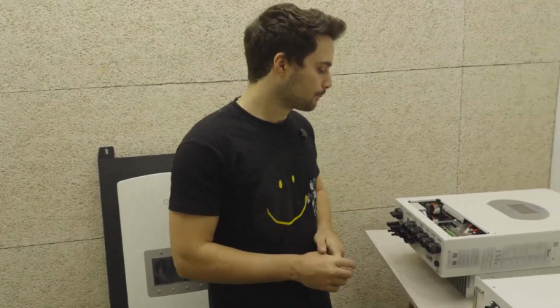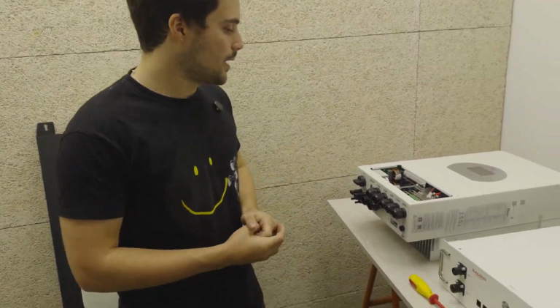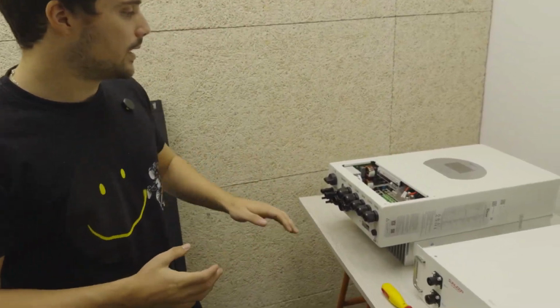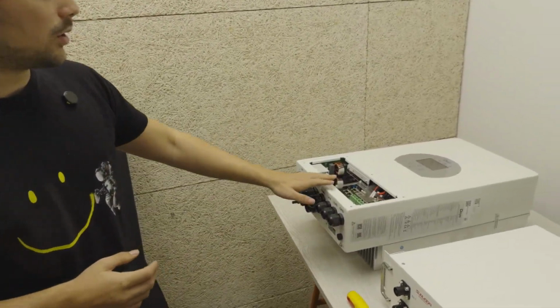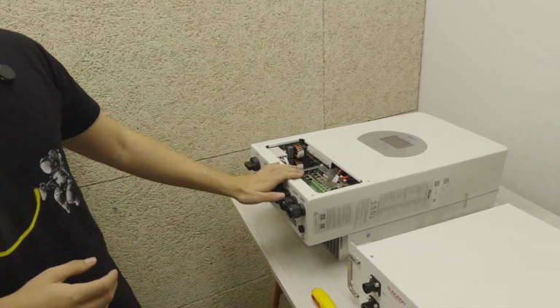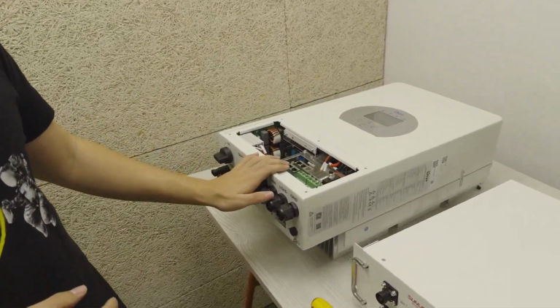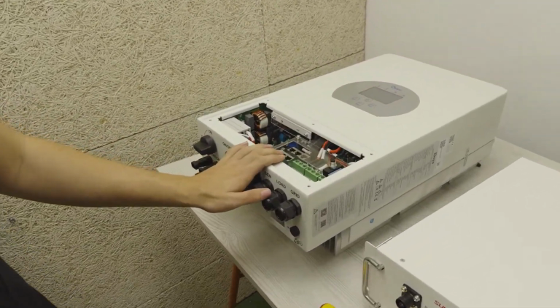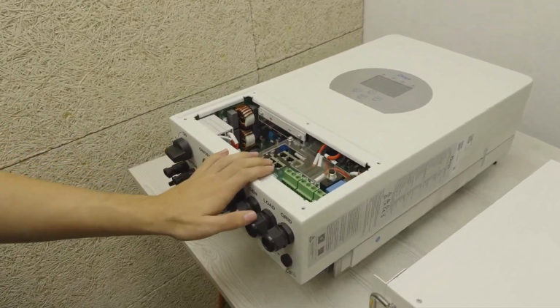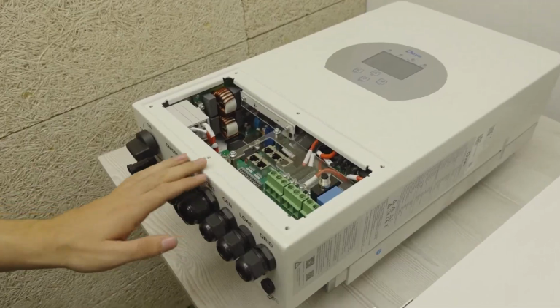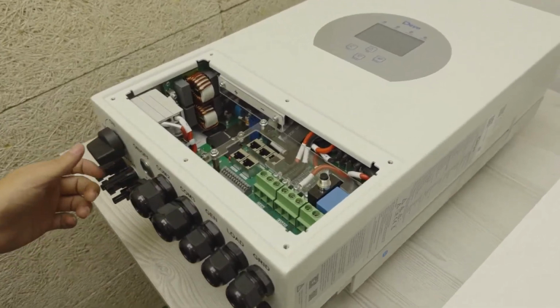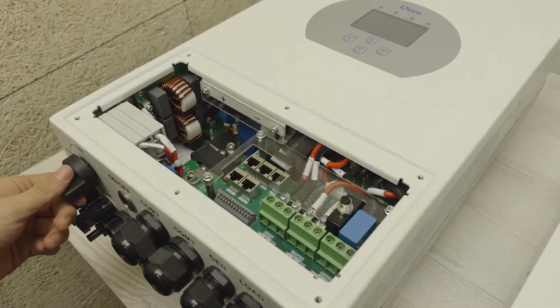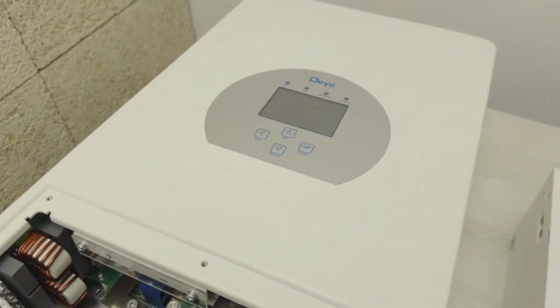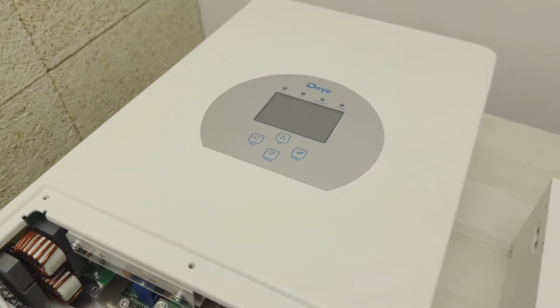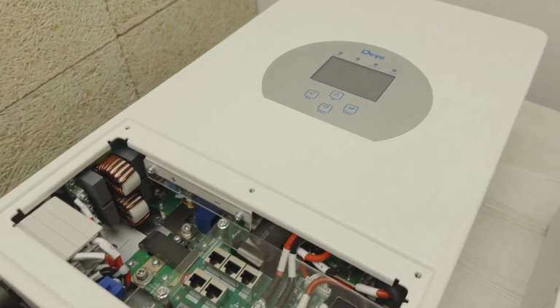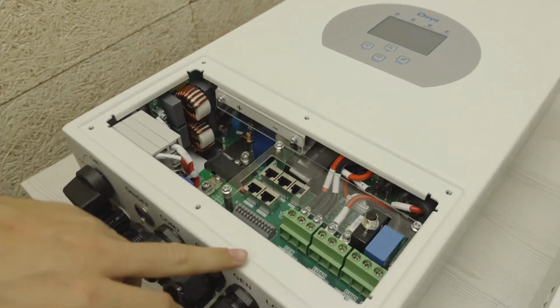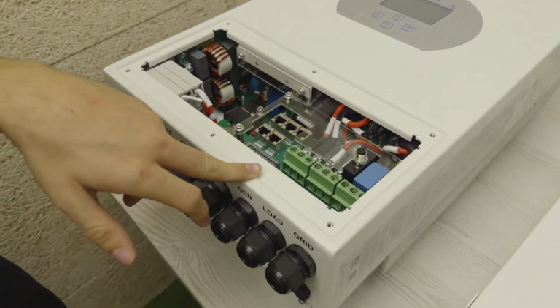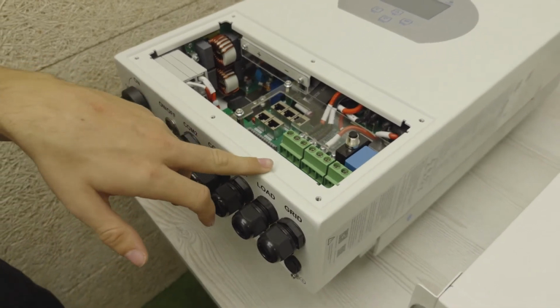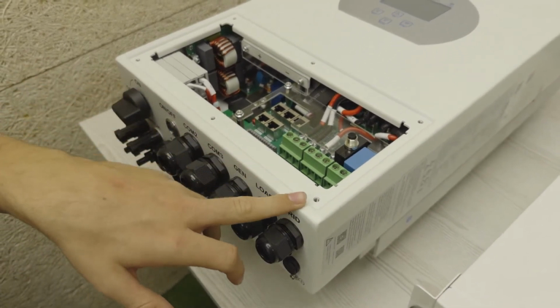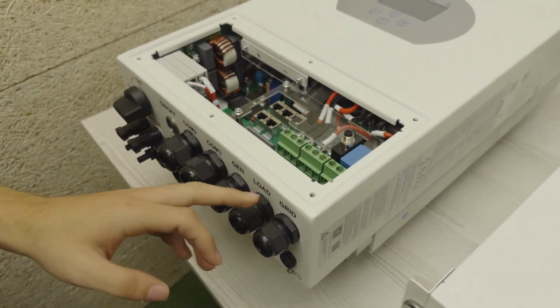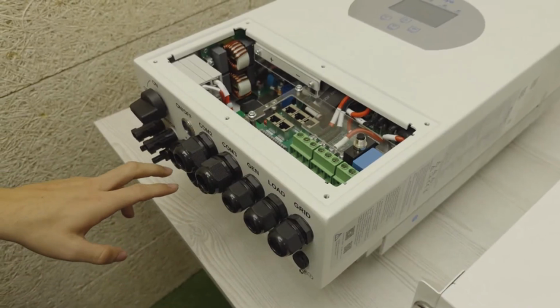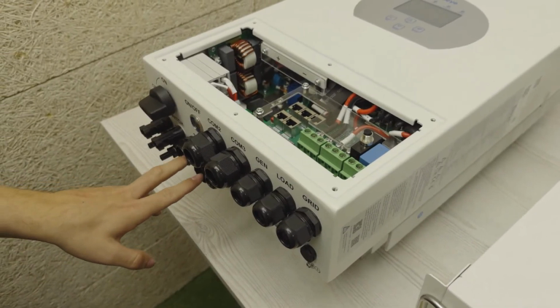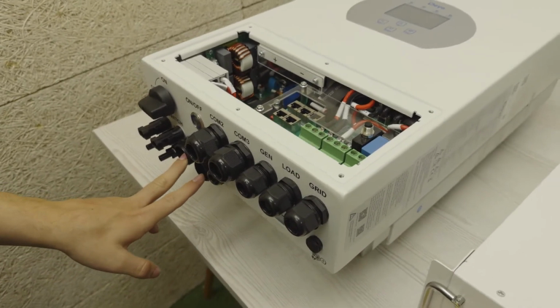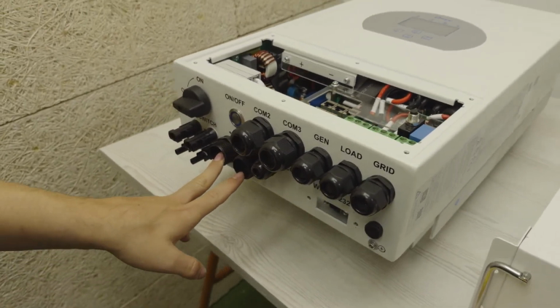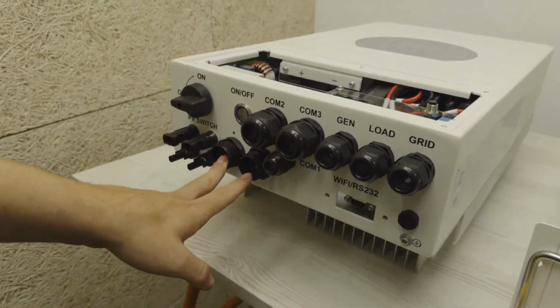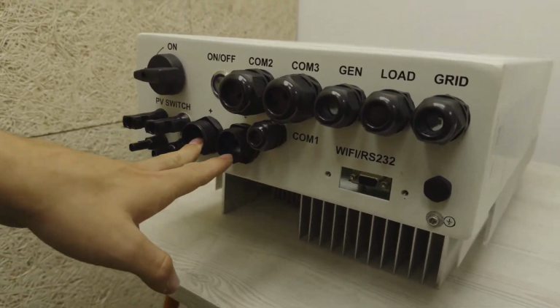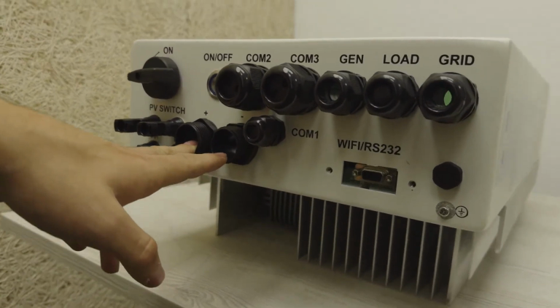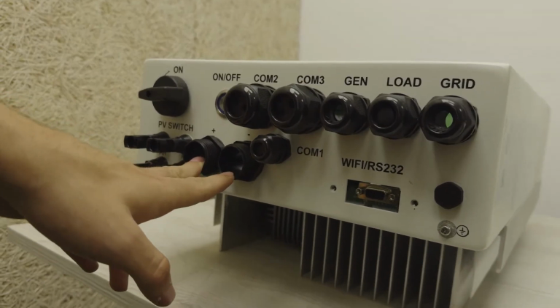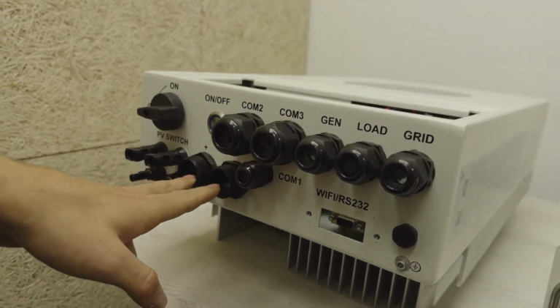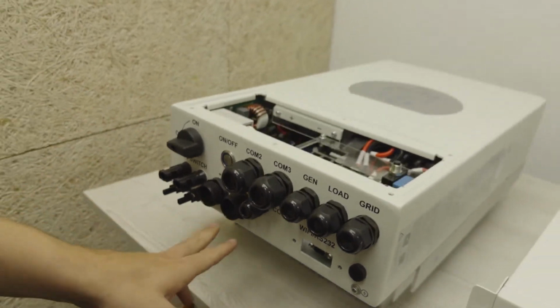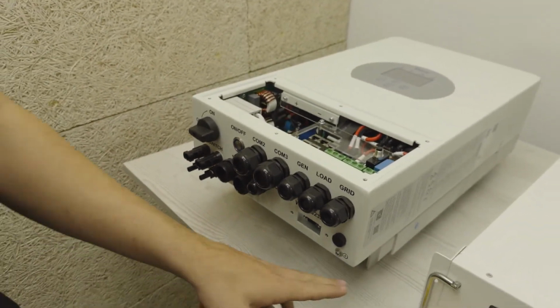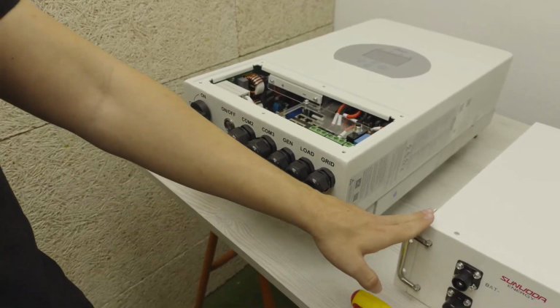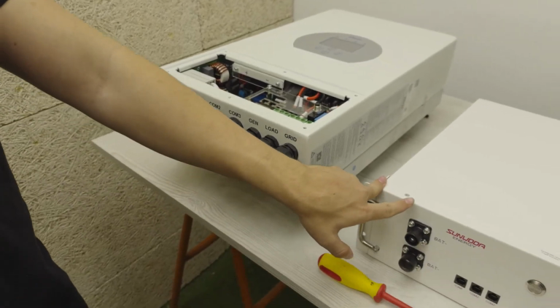Here we have the DIE inverter. It's a hybrid — as we can see it has a generator input, charge input, grid input, and here is where our battery would connect.